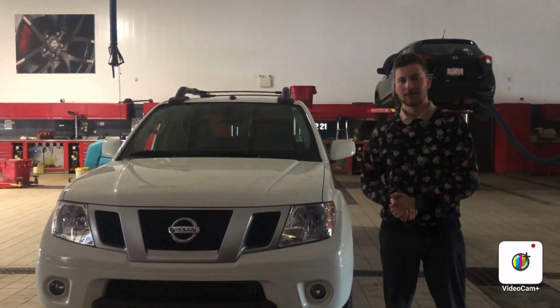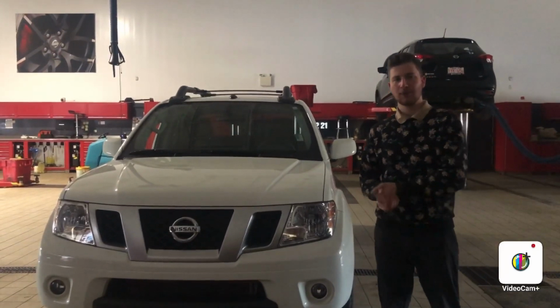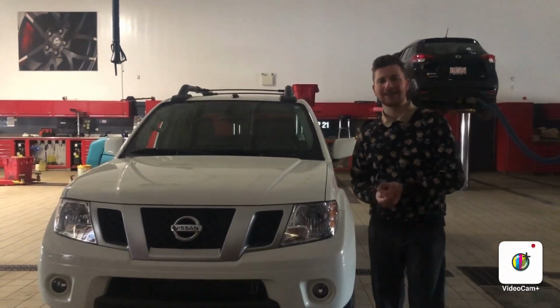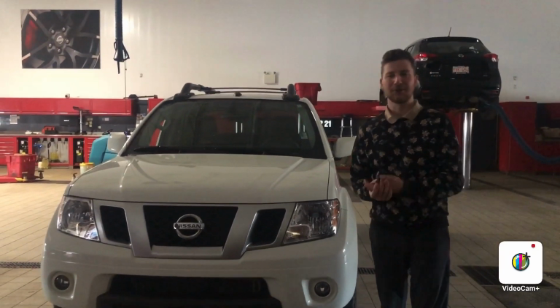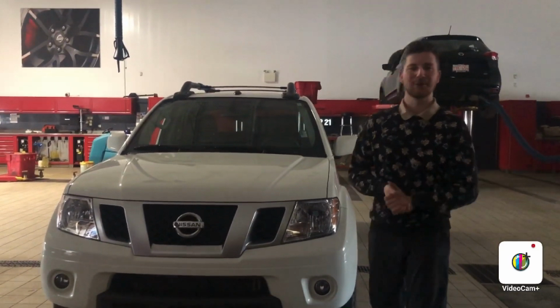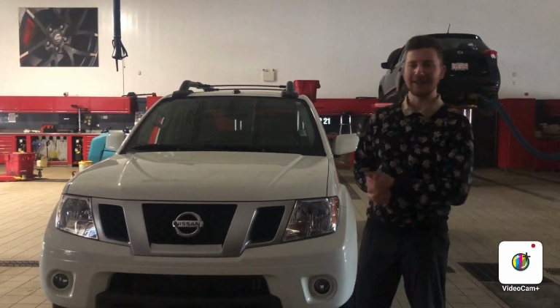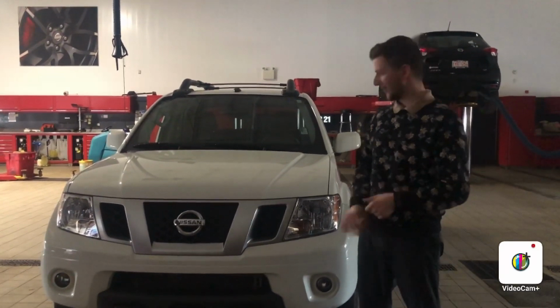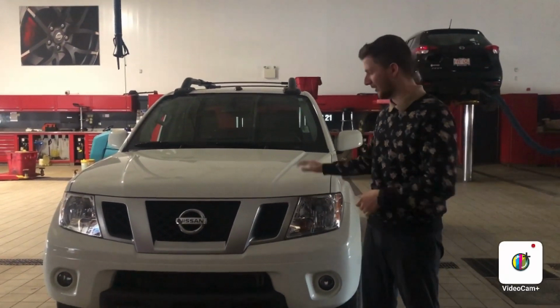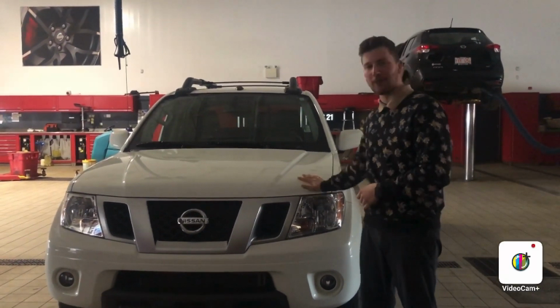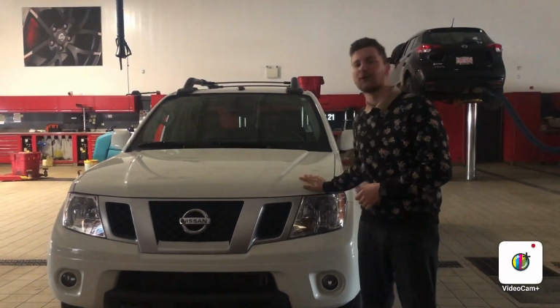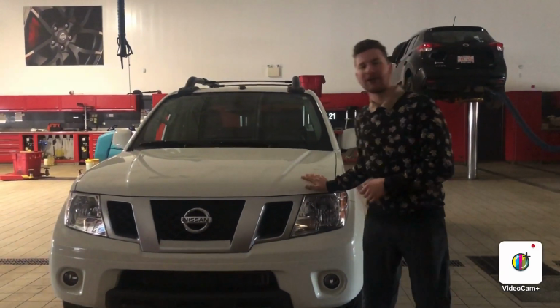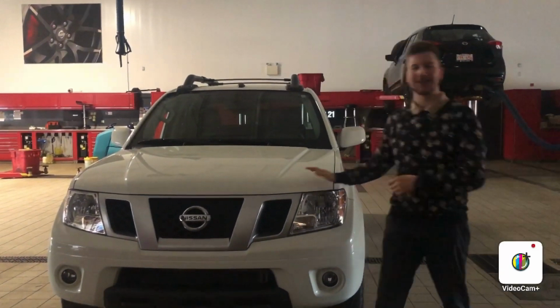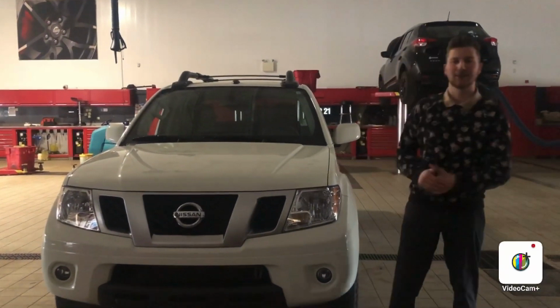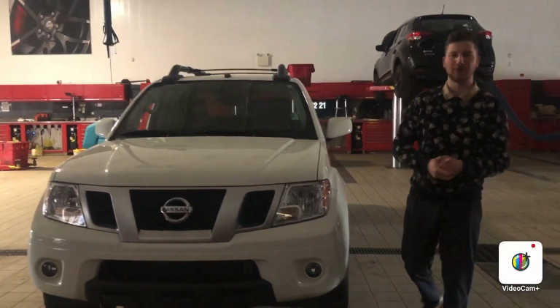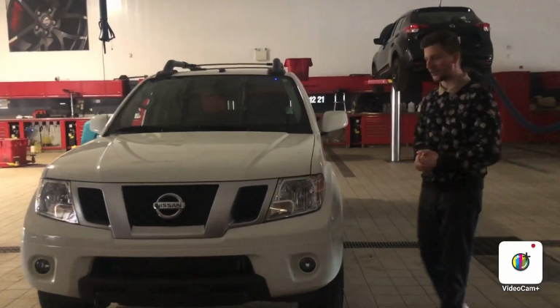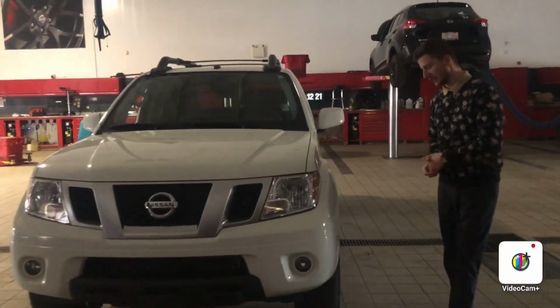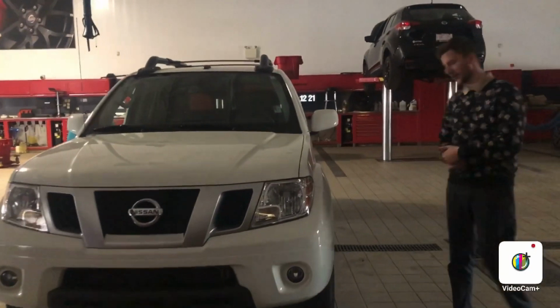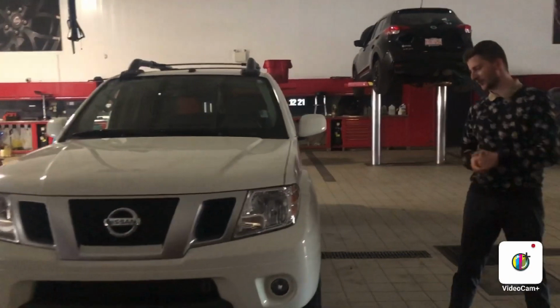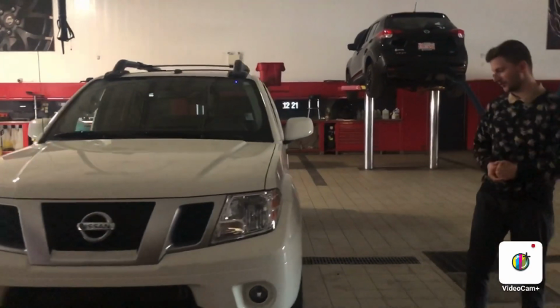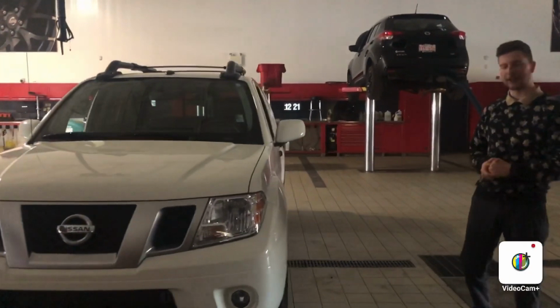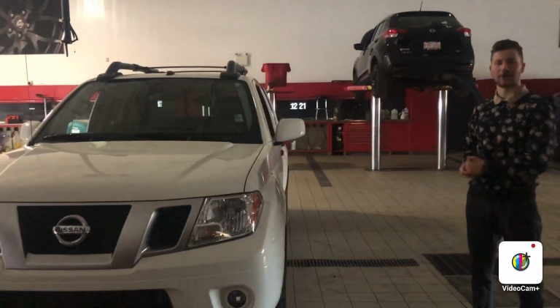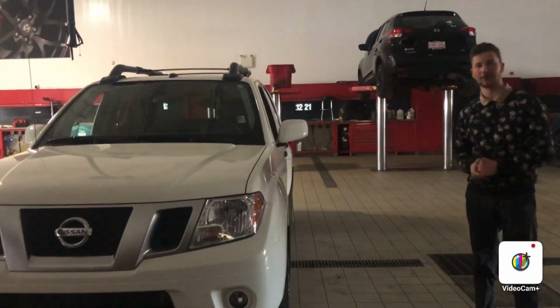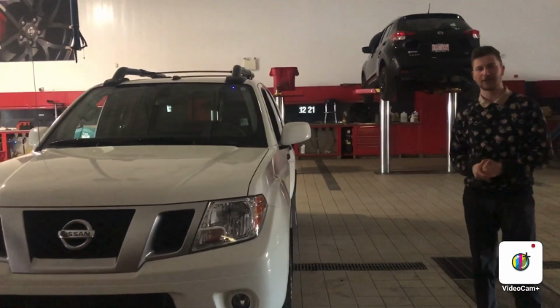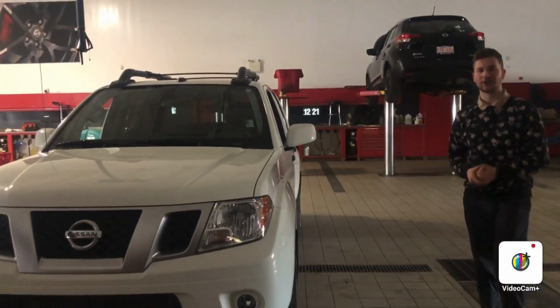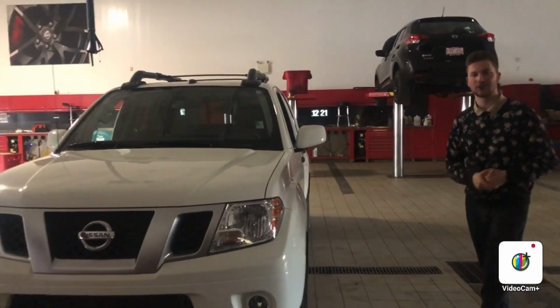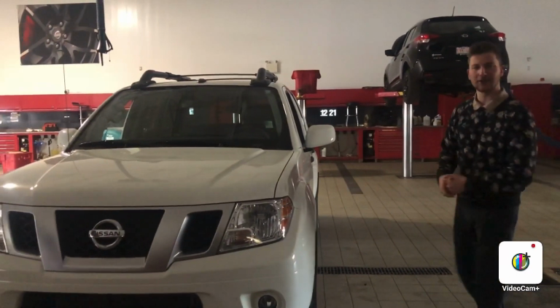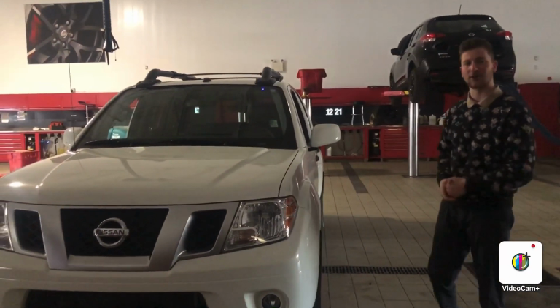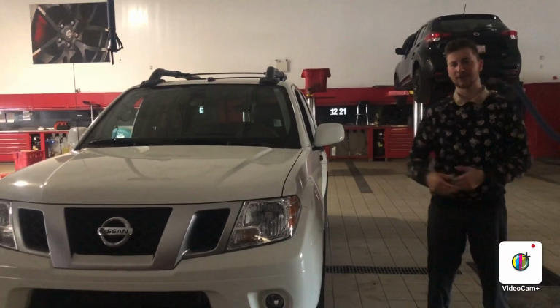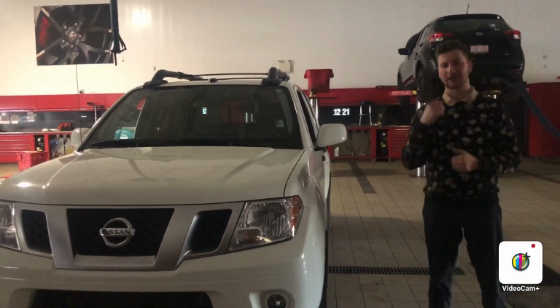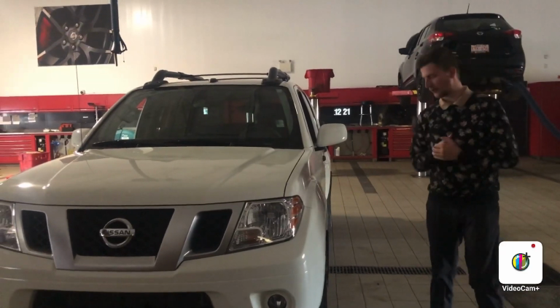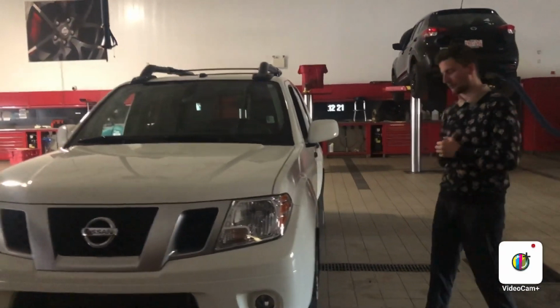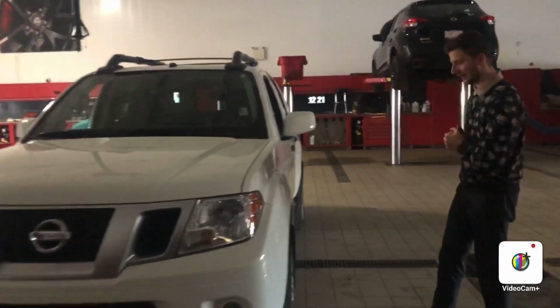Hello Mike, it's Decker from Northside Nissan. Here I got that beautiful 2019 Nissan Frontier. We just got this one here on our lot — it's only about 2,000 km on it. Here I'll give you a quick peek at it.